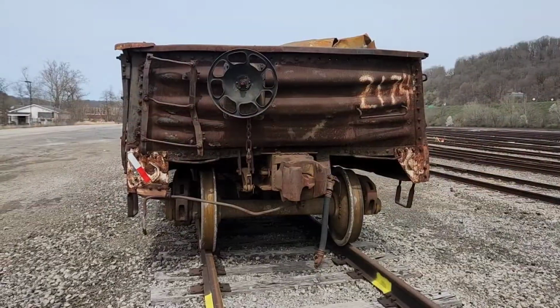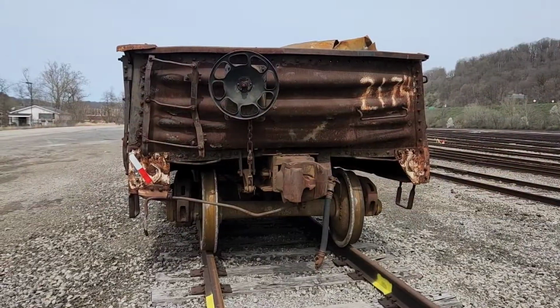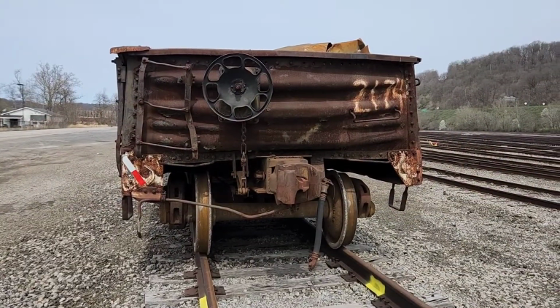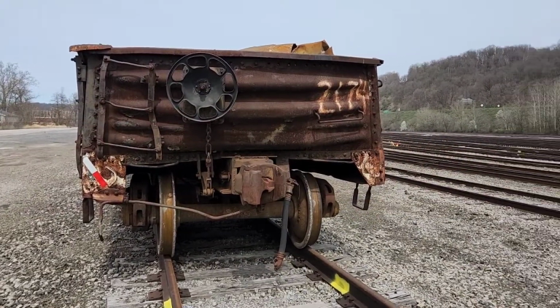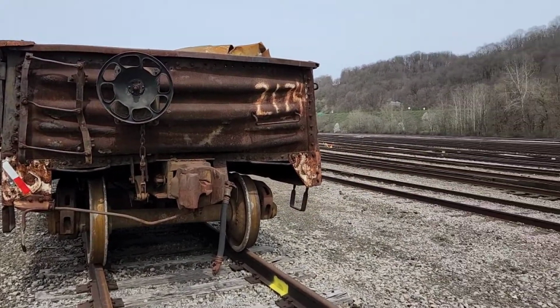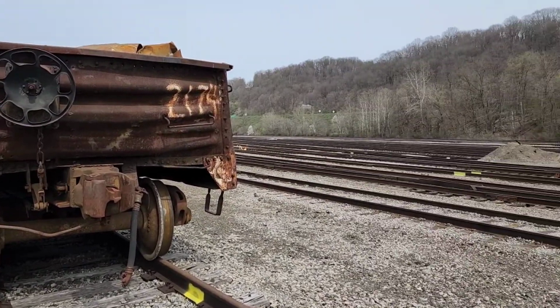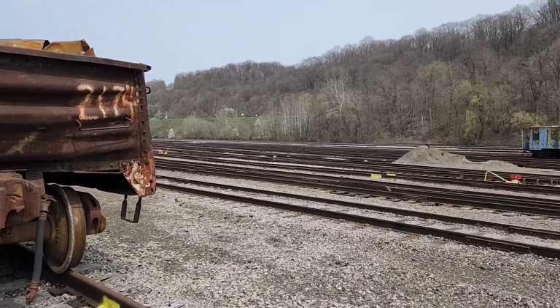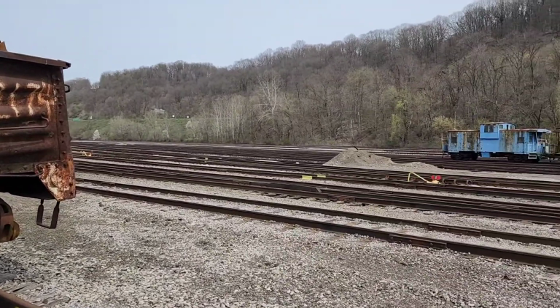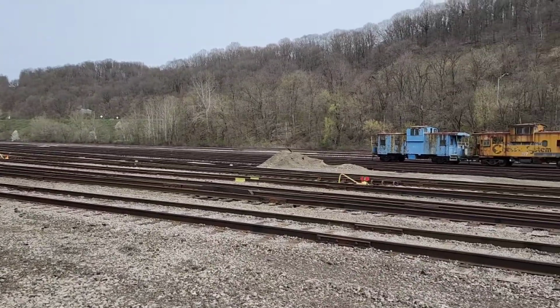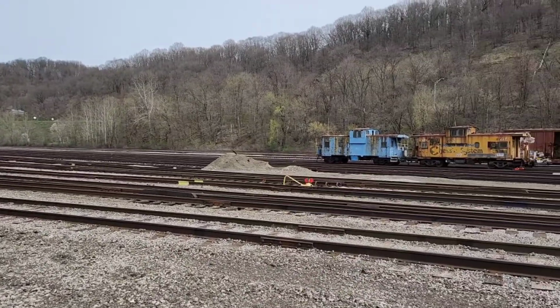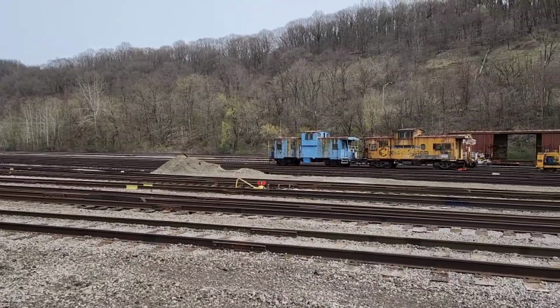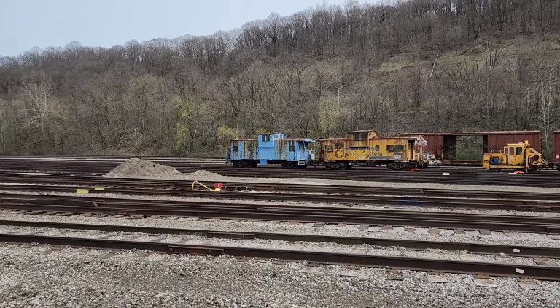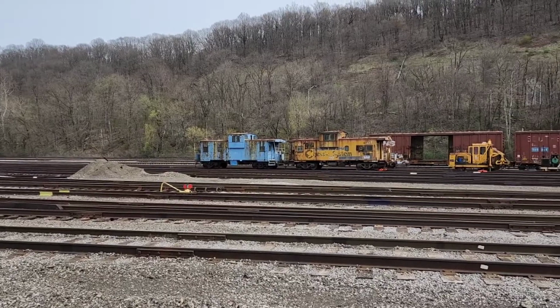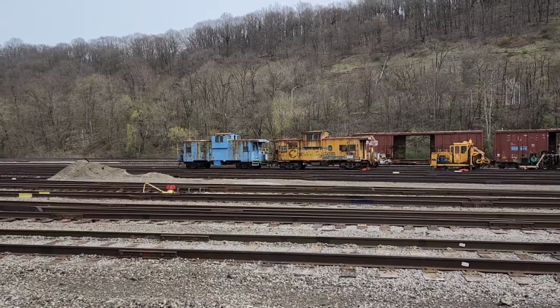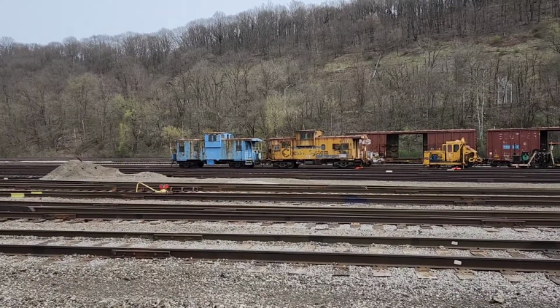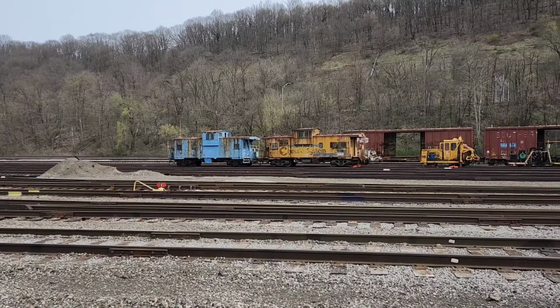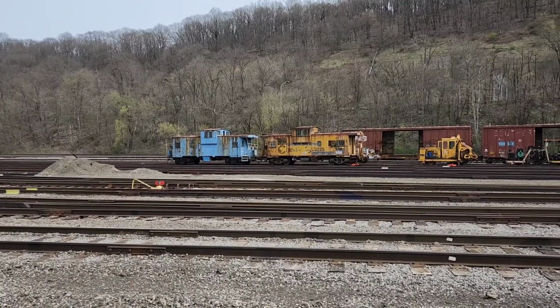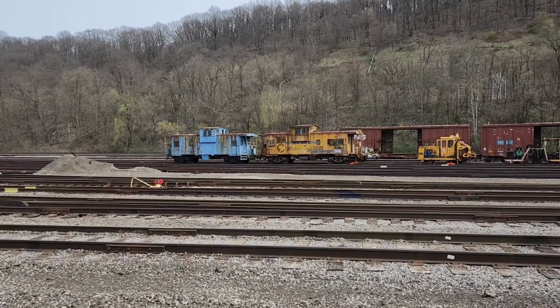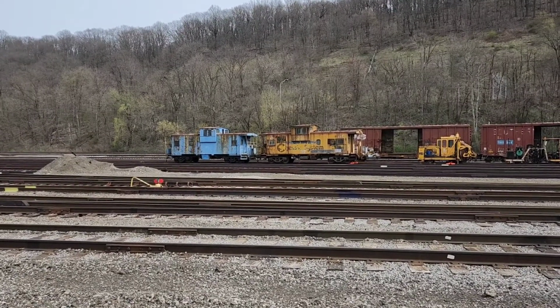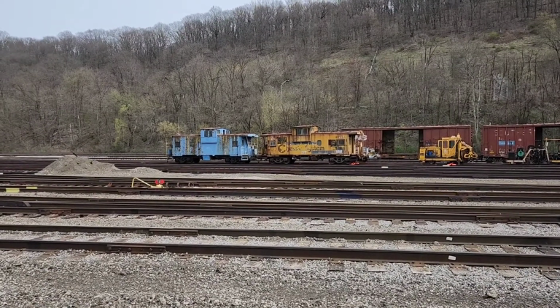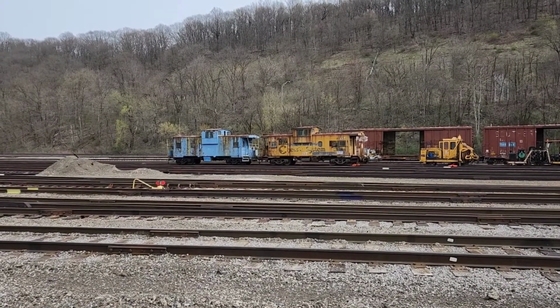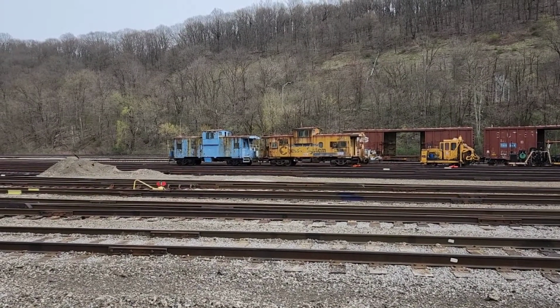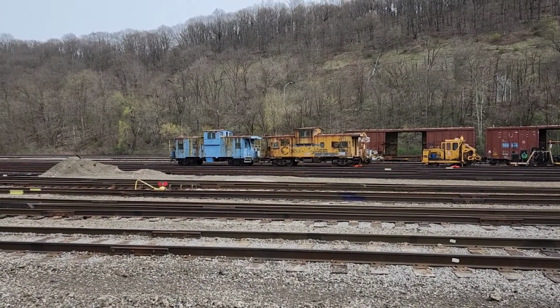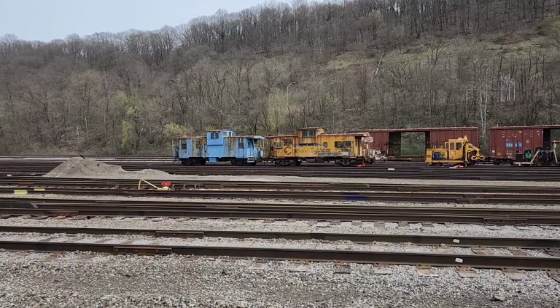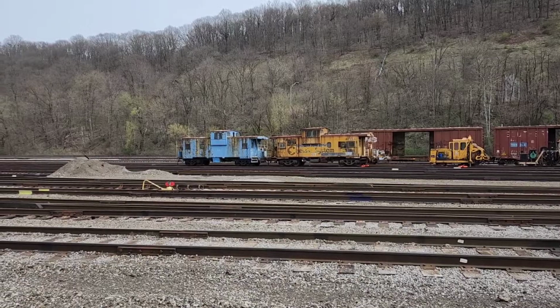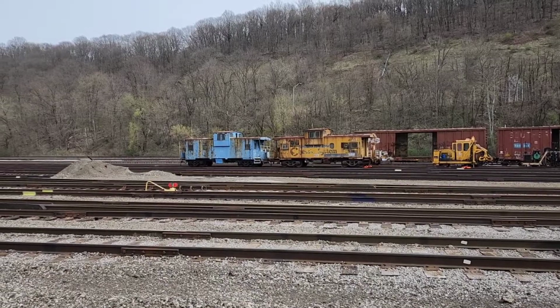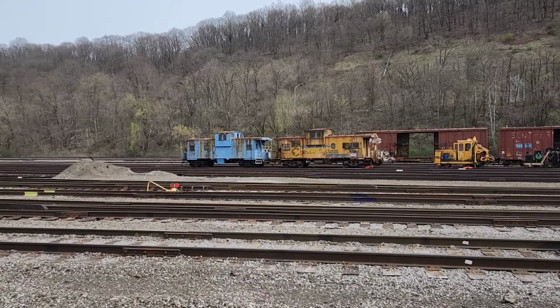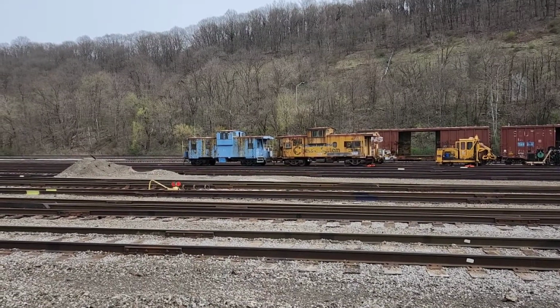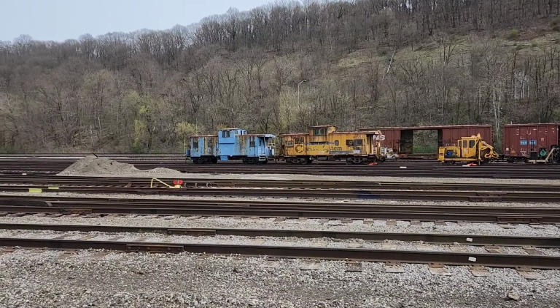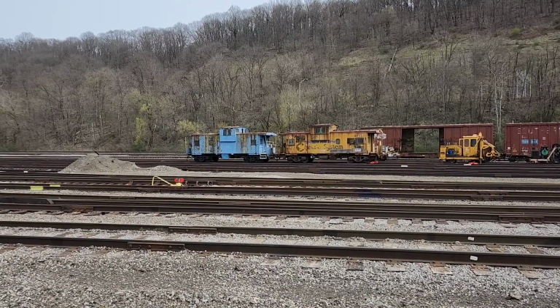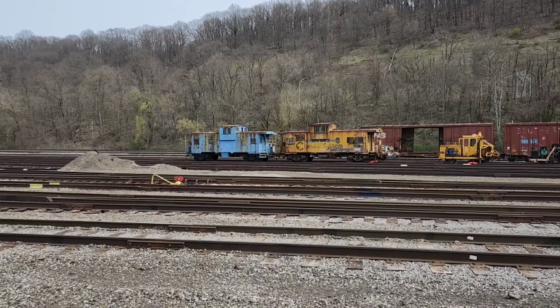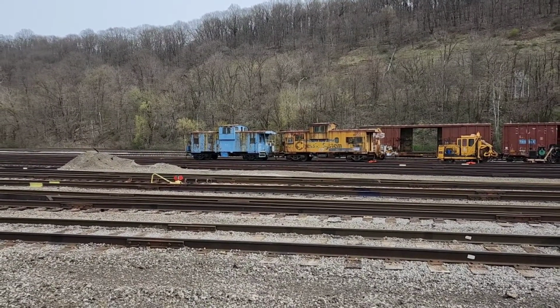Right across from the gondolas are the beautiful cabooses. Chessie System — I'm thinking that's a C&O. And that blue one is more likely an ex-Conrail.